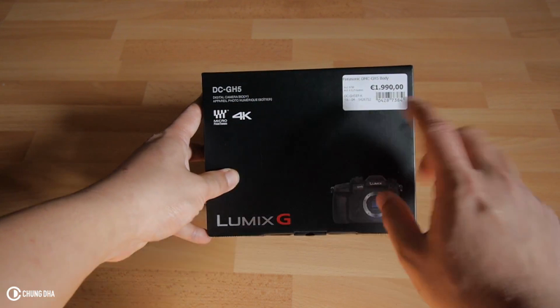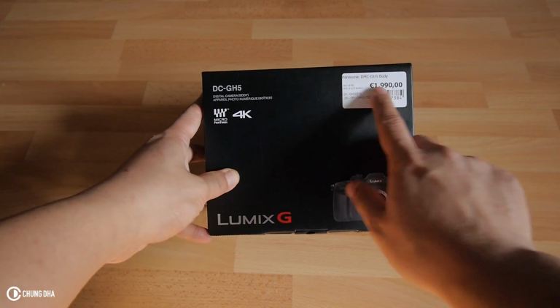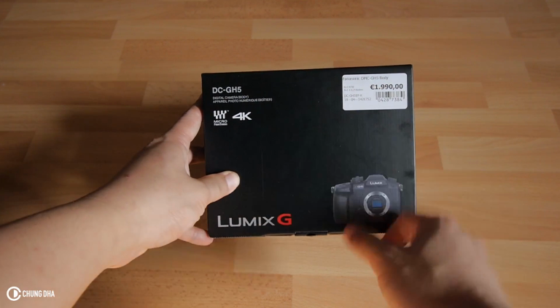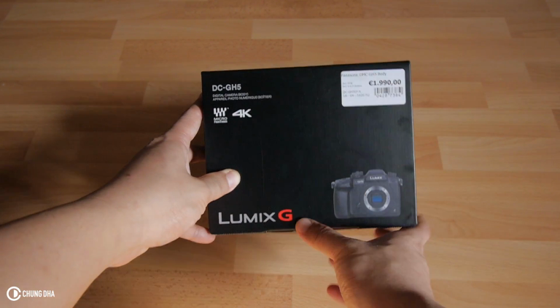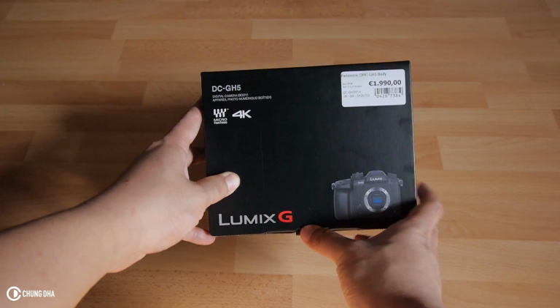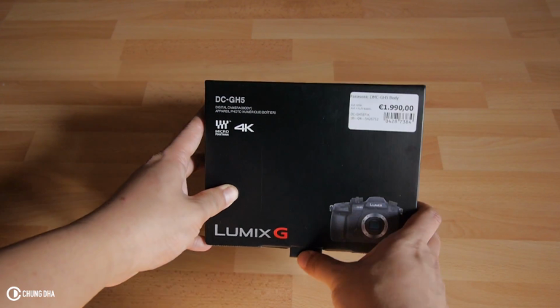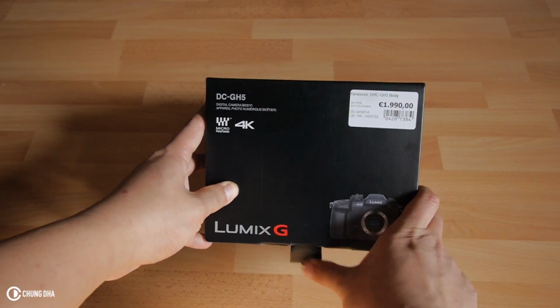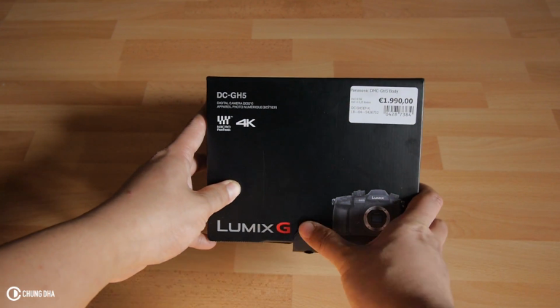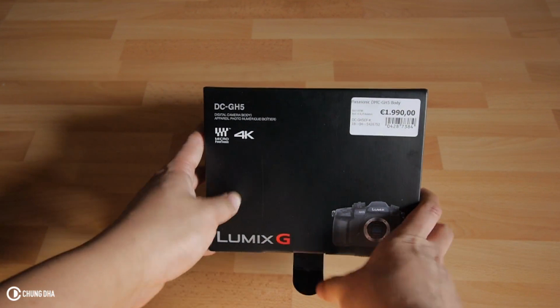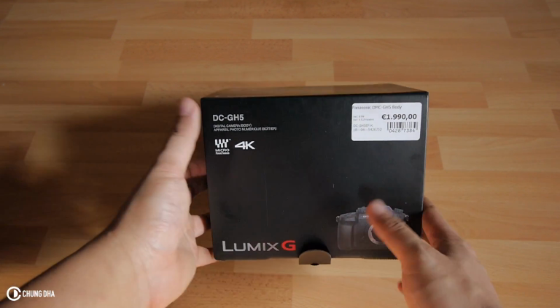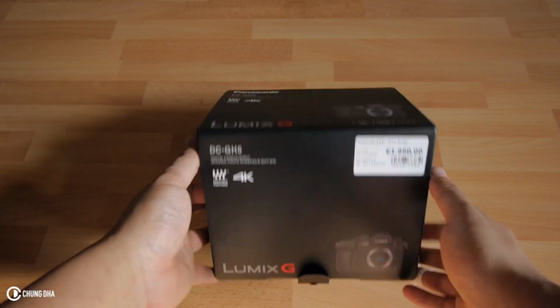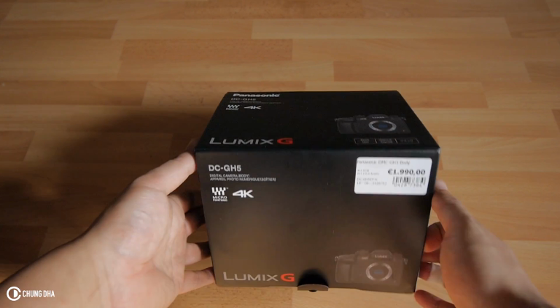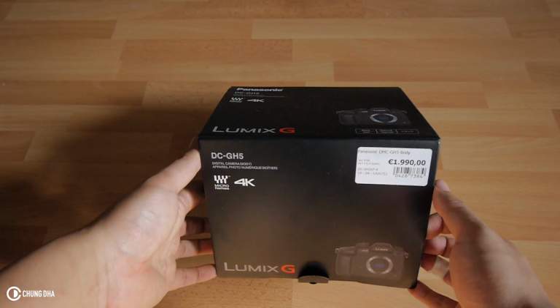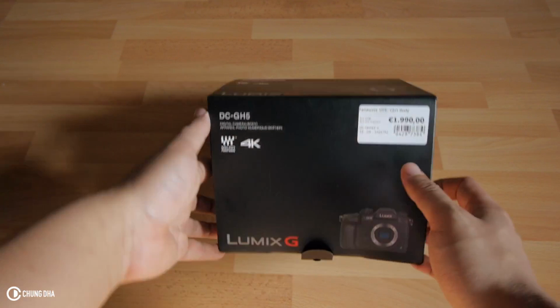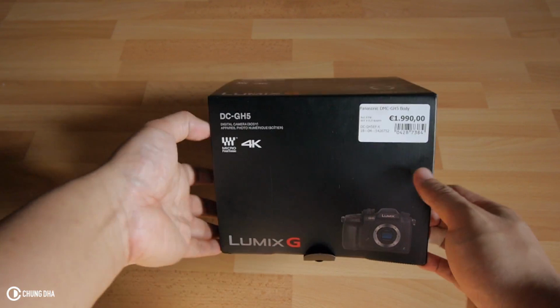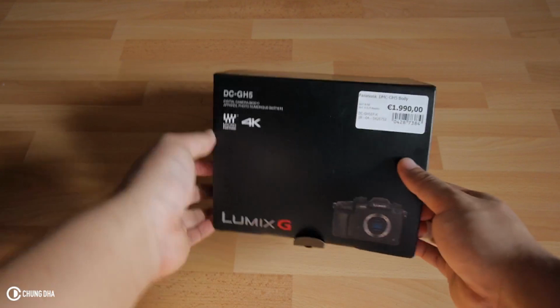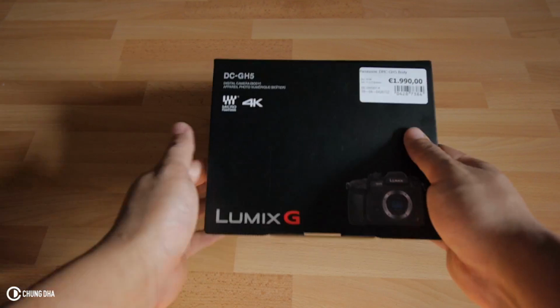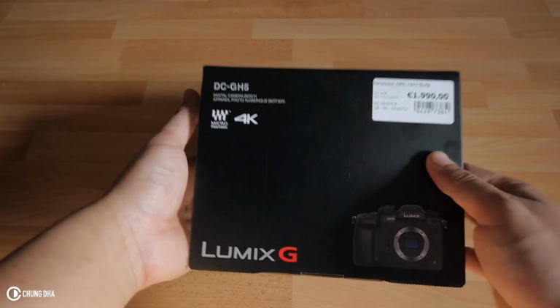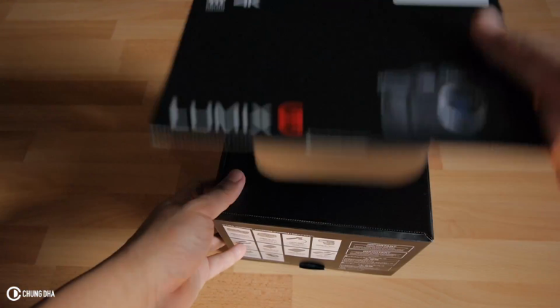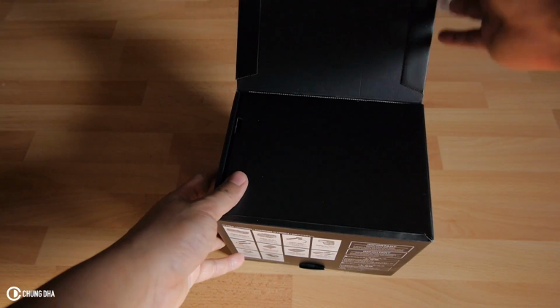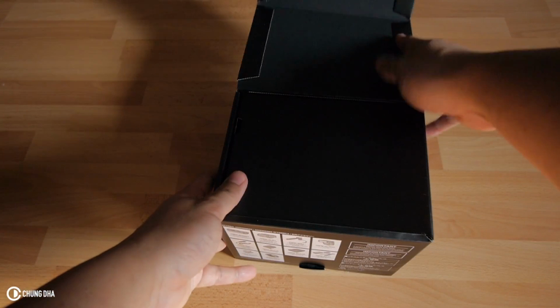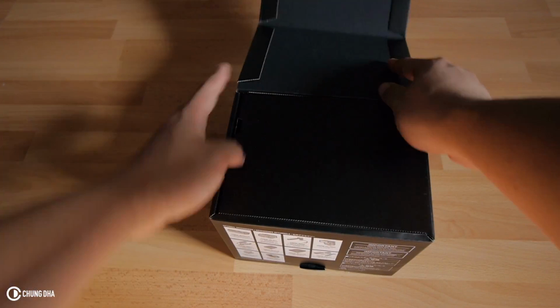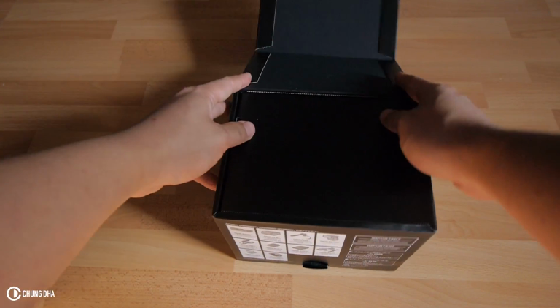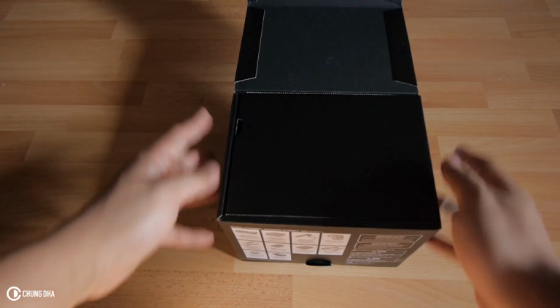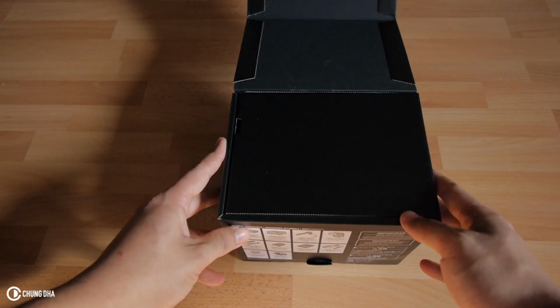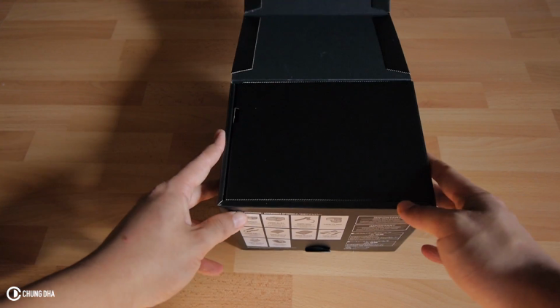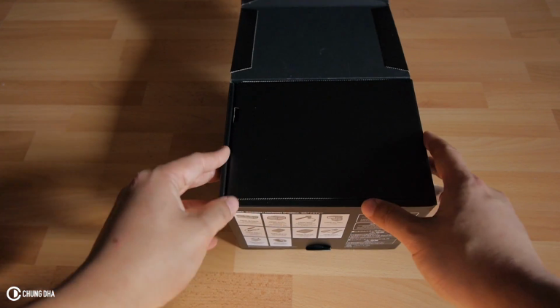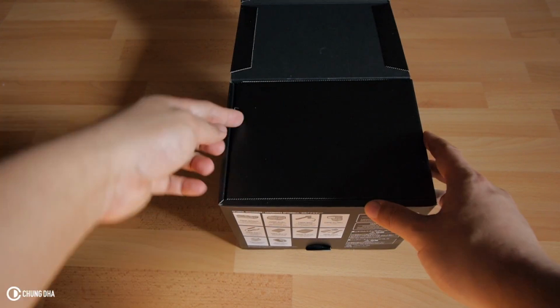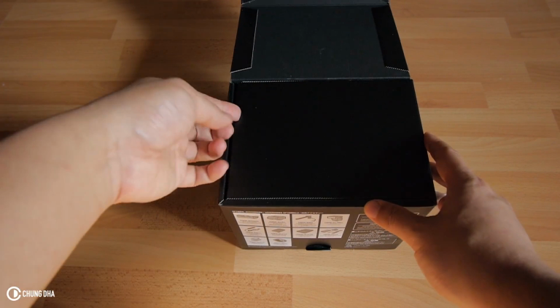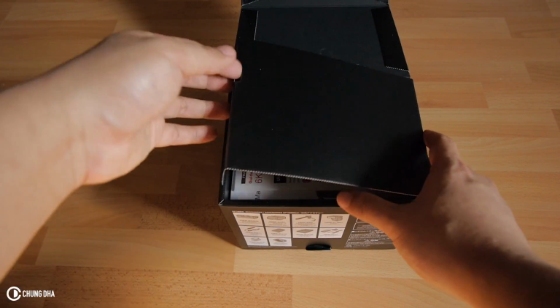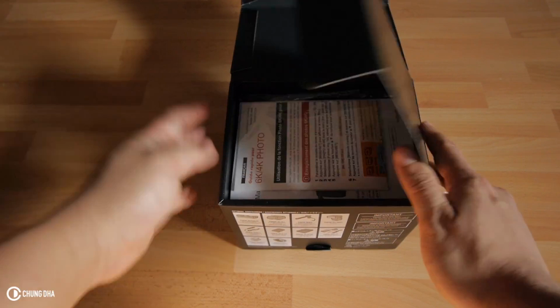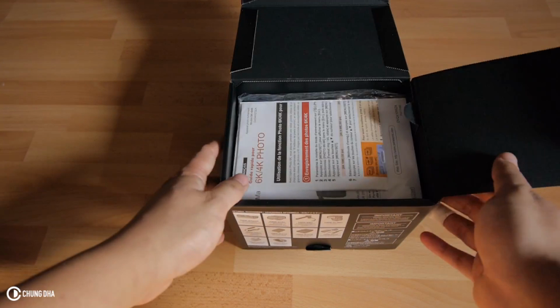So unboxing the GH5. I paid like this amount for it, so it's not a cheap camera but it is really nice. Let's open it here.